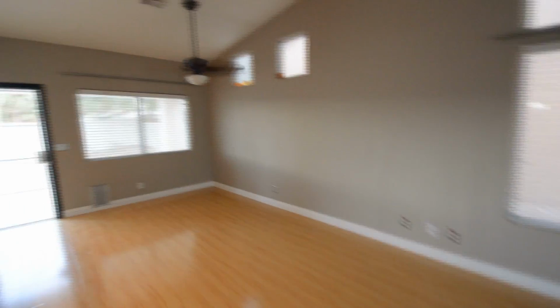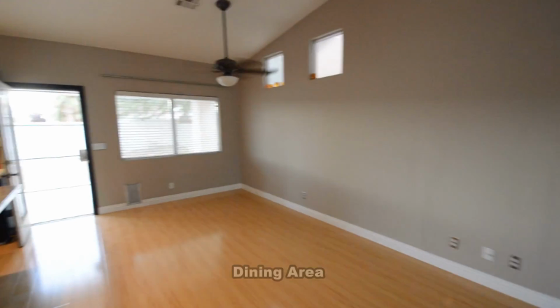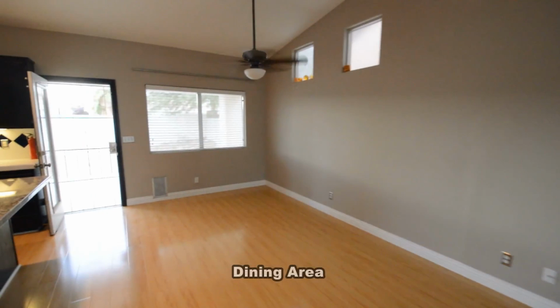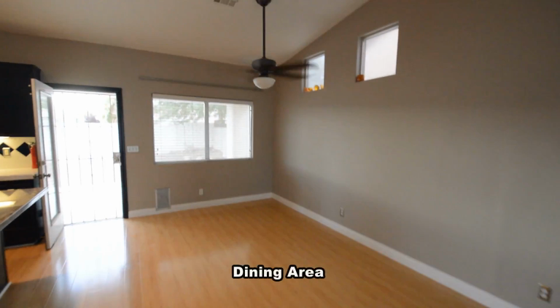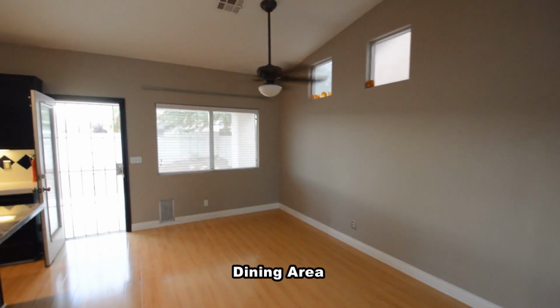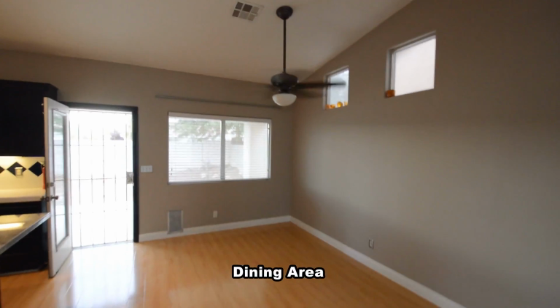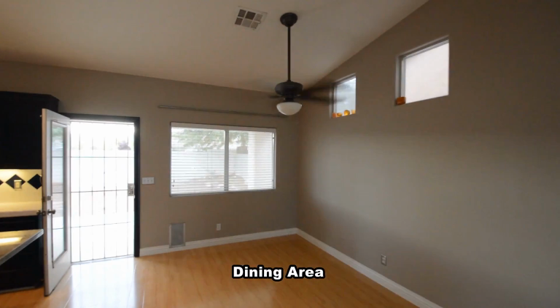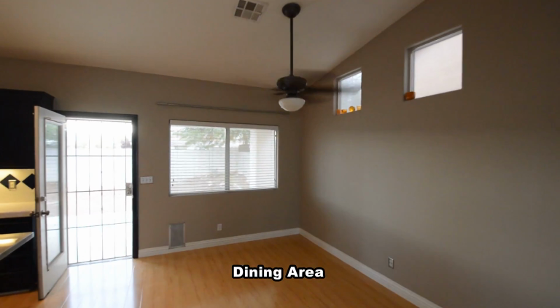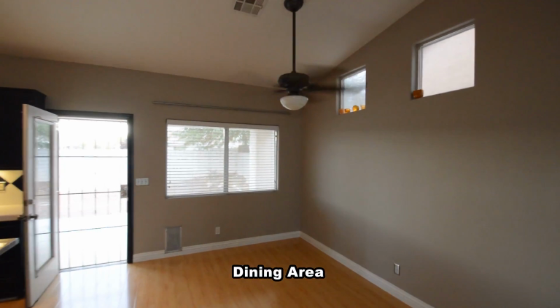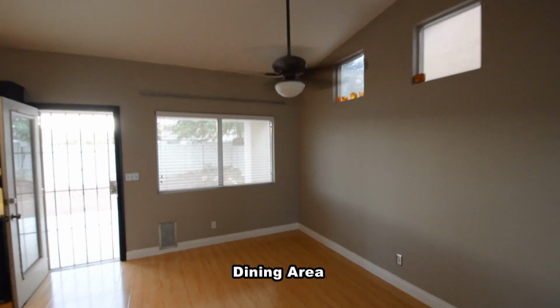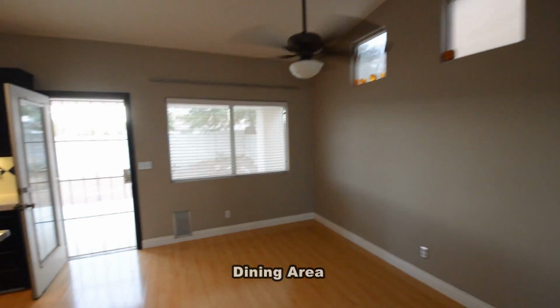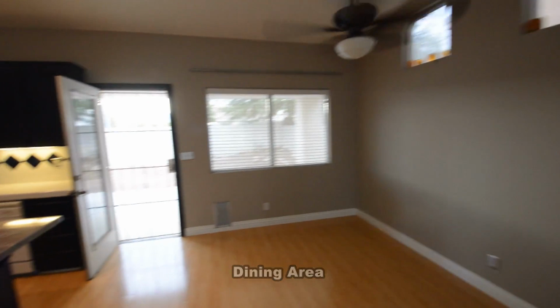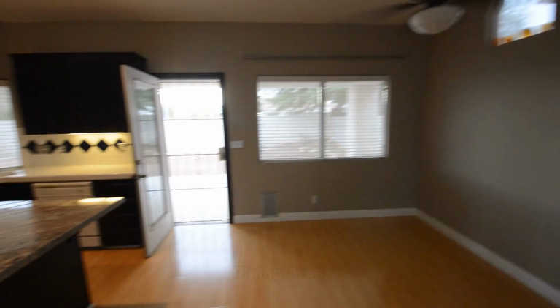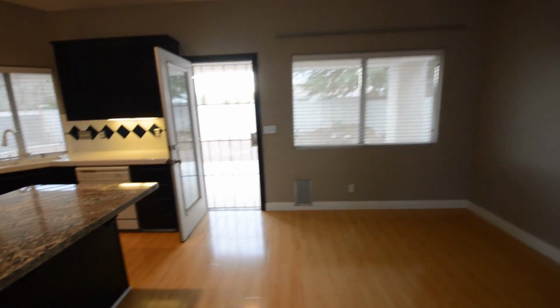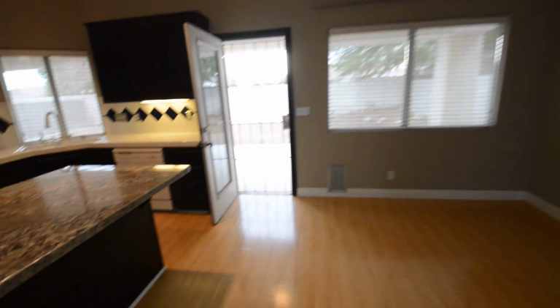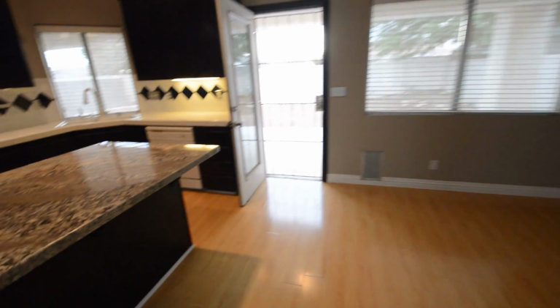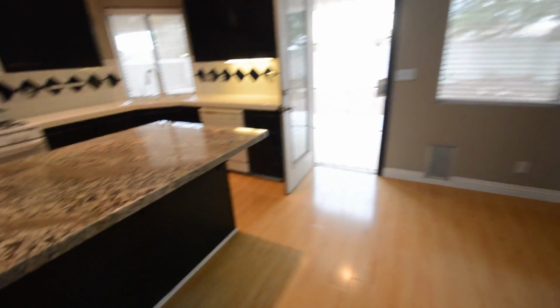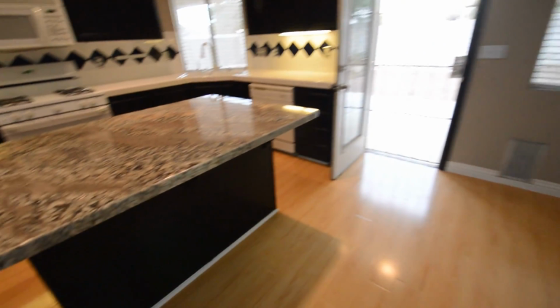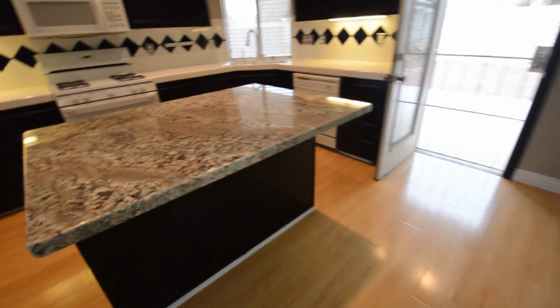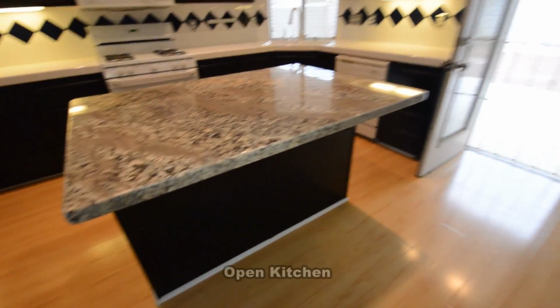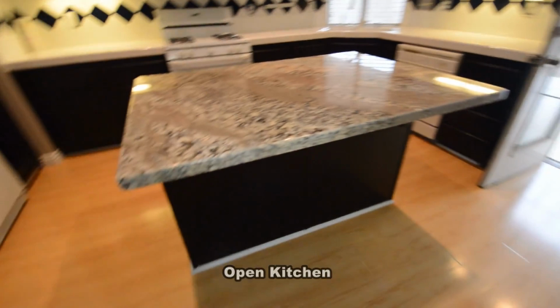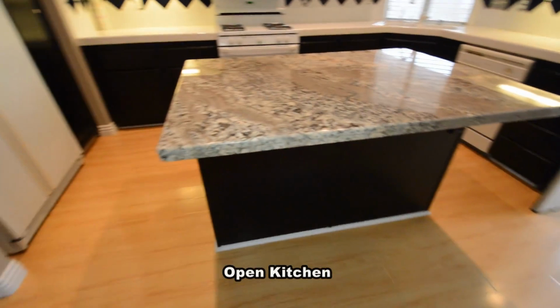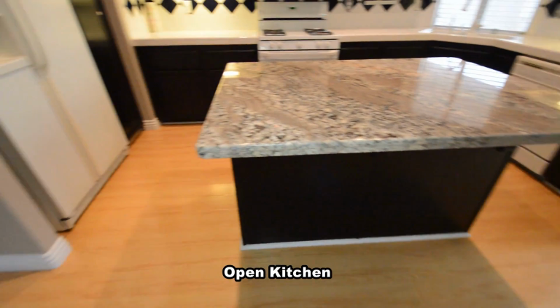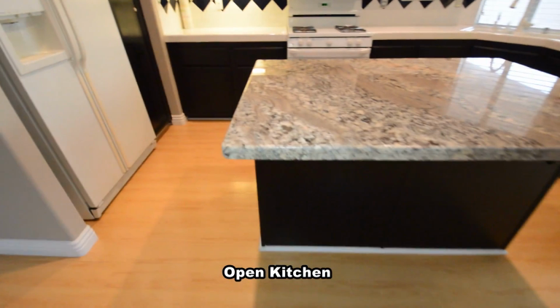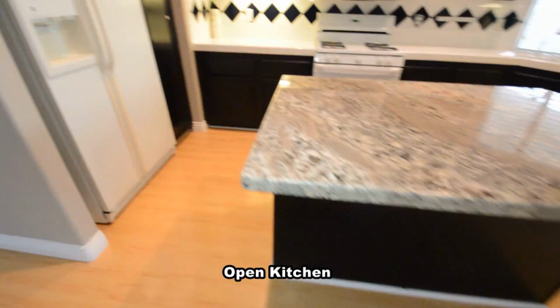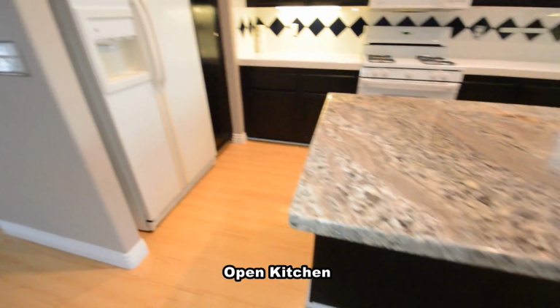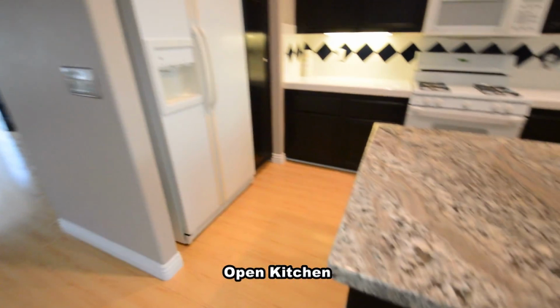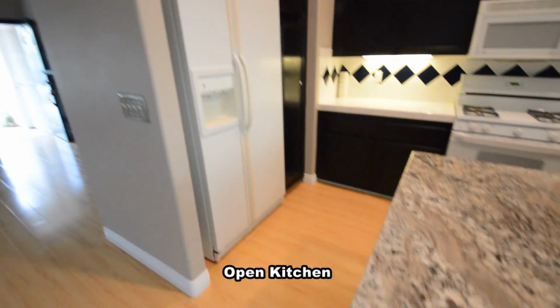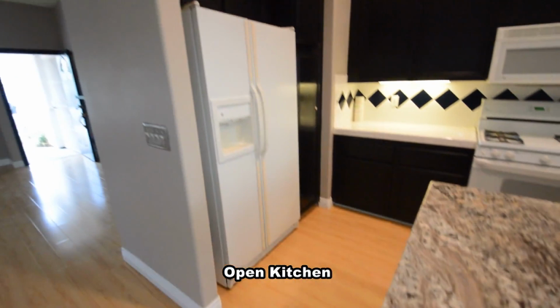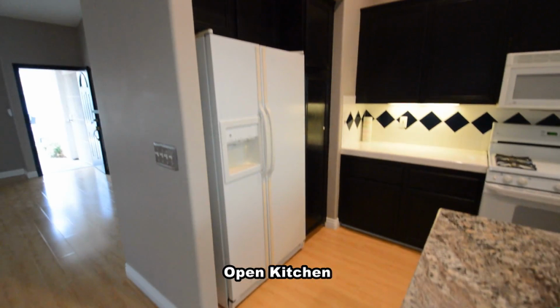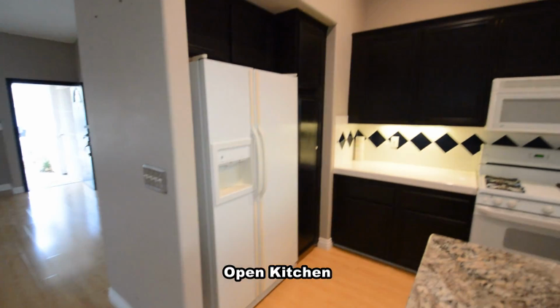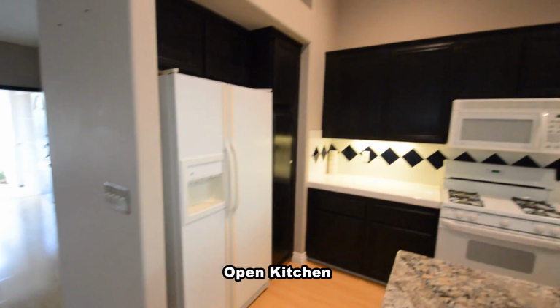The dining area has a ceiling fan with light. The open kitchen has a center island, granite counters, and all the appliances.